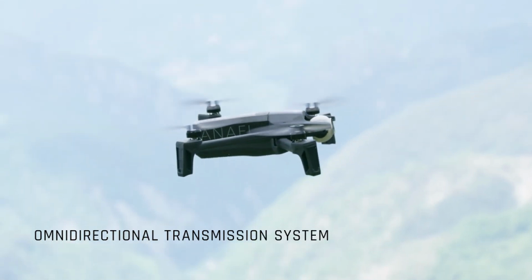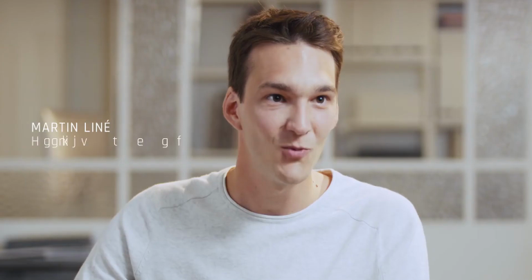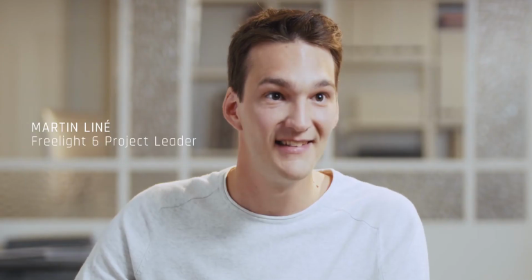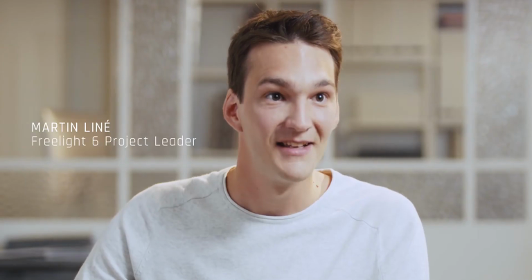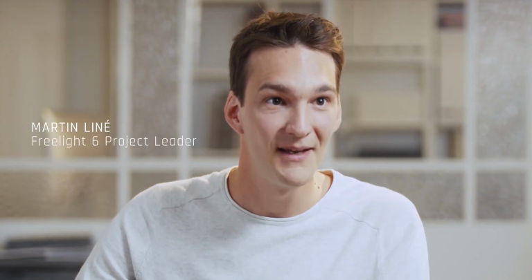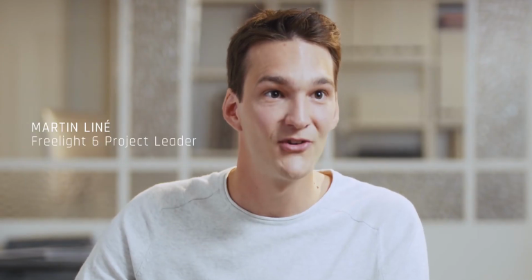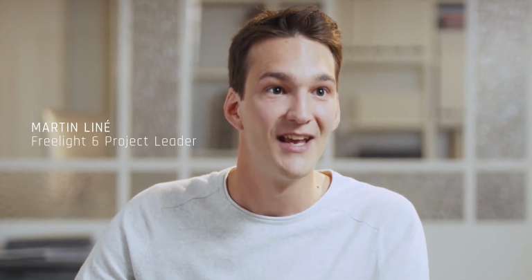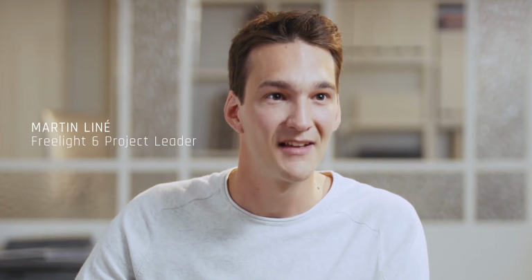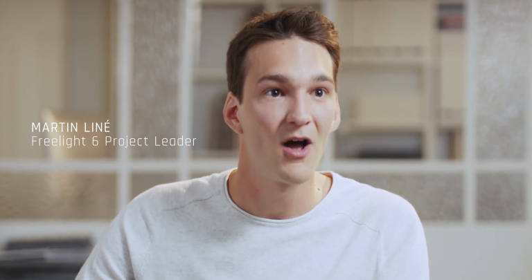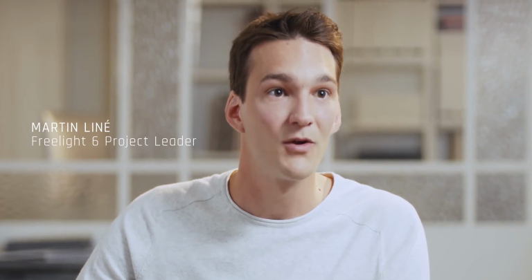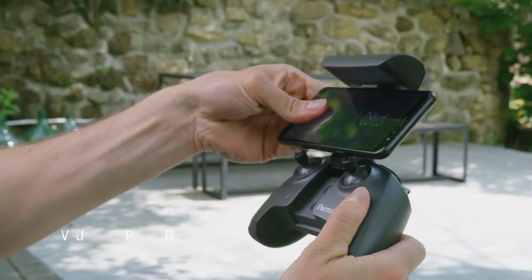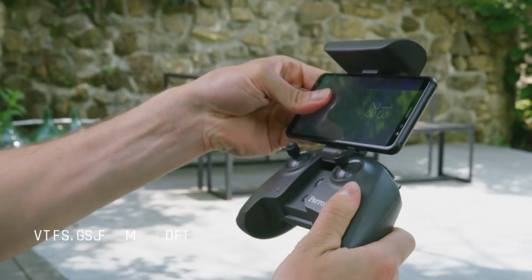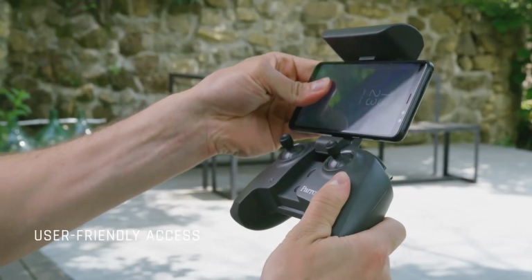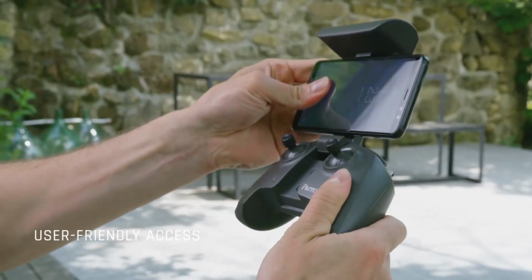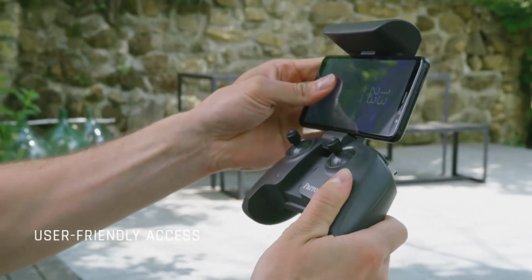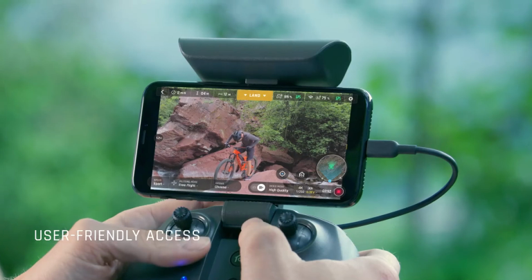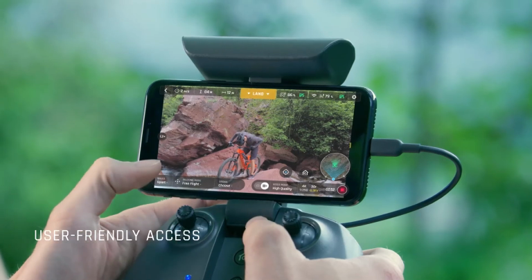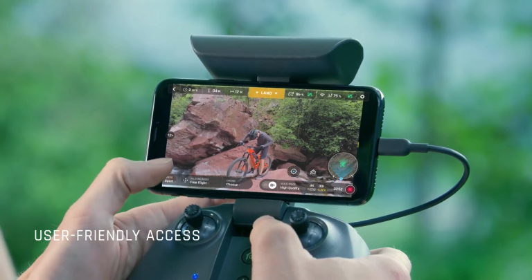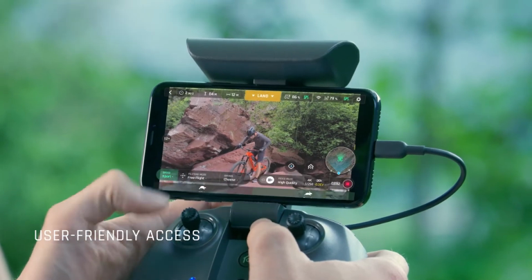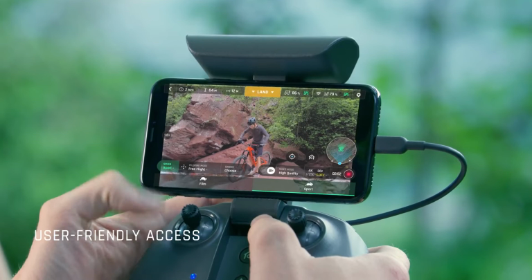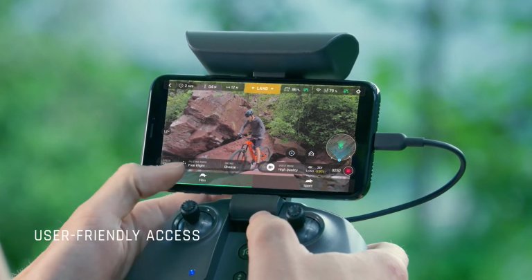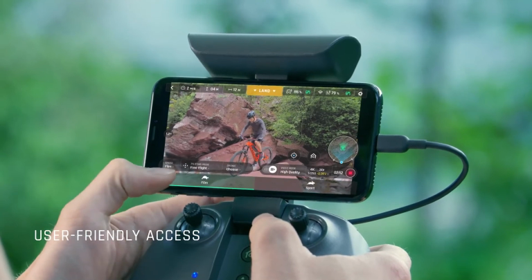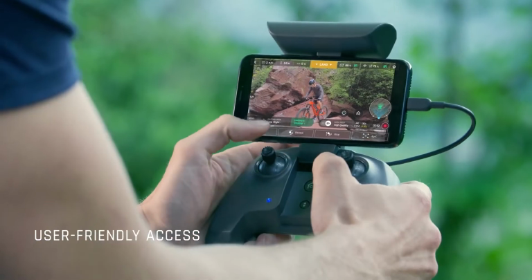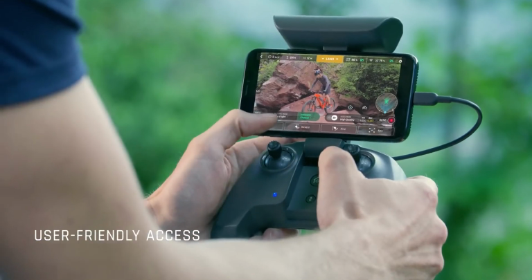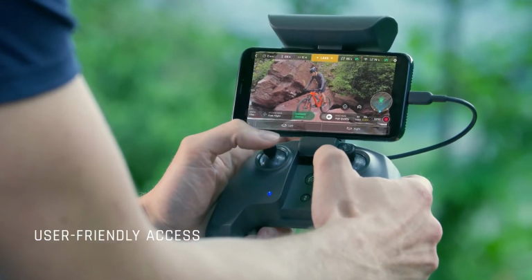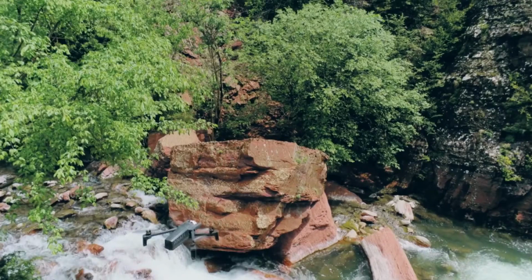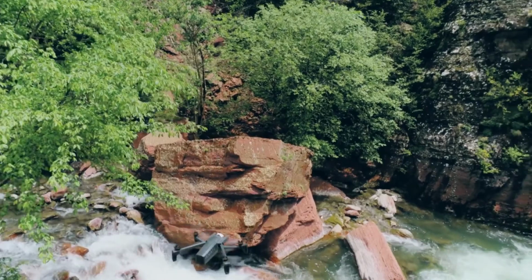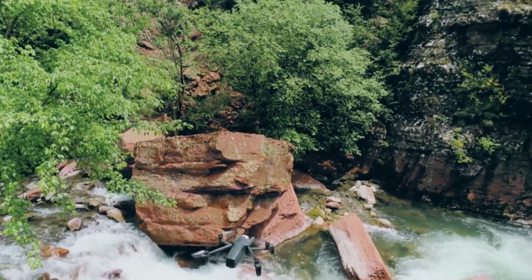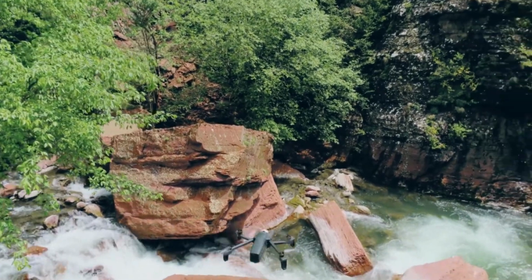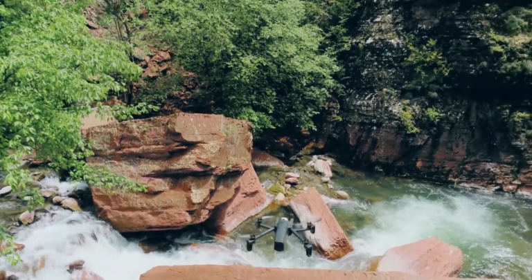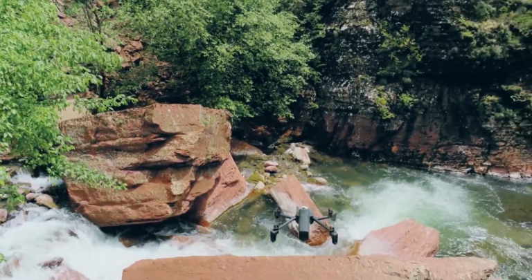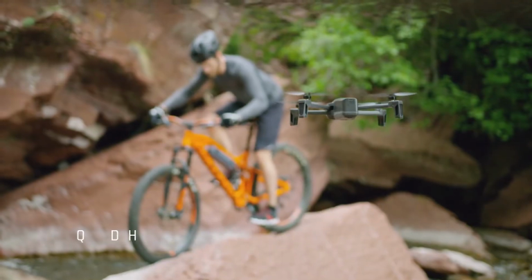FreeFlight 6 was designed keeping users in mind at all times. With the new interface, you'll be able to progress further and deeper into the piloting and imaging settings, going from automatic to professional mode.